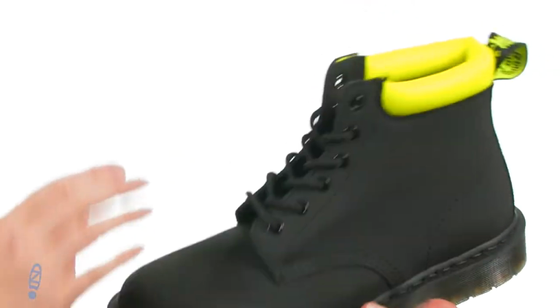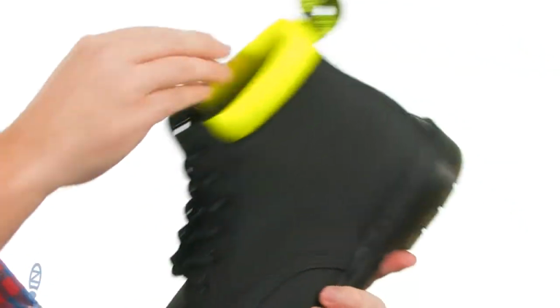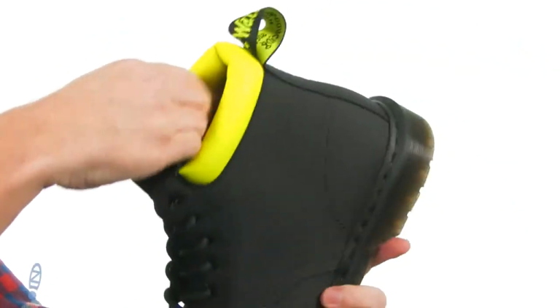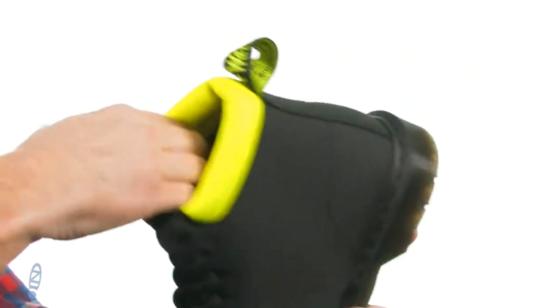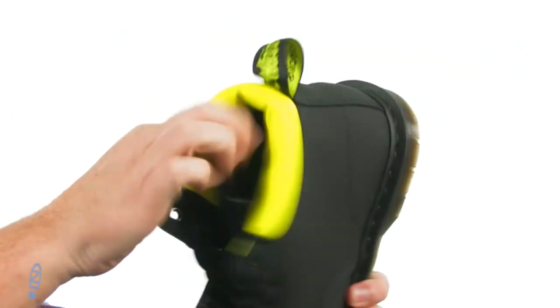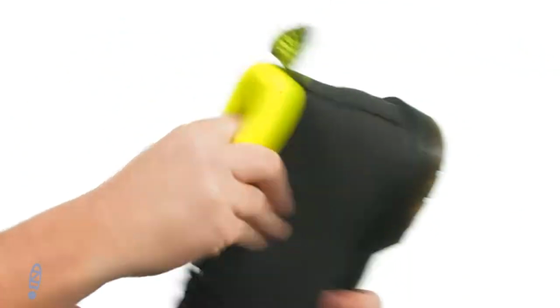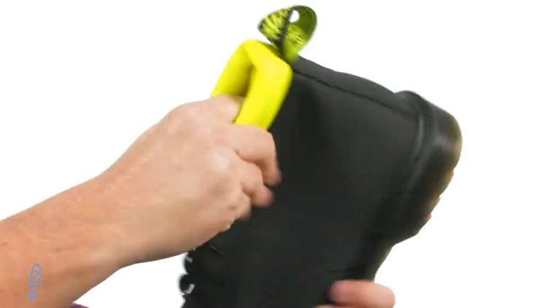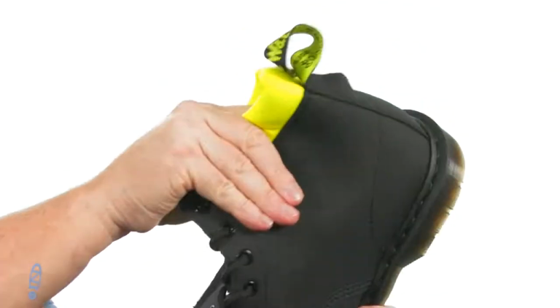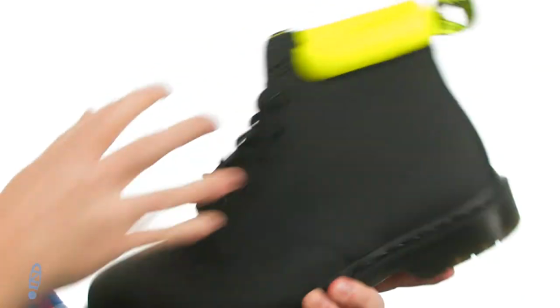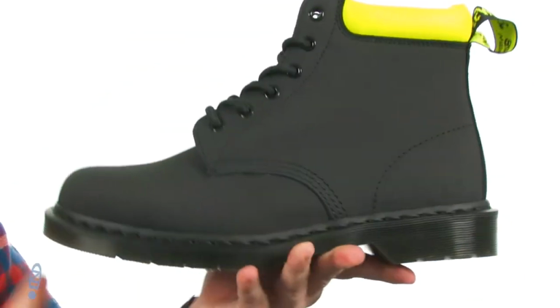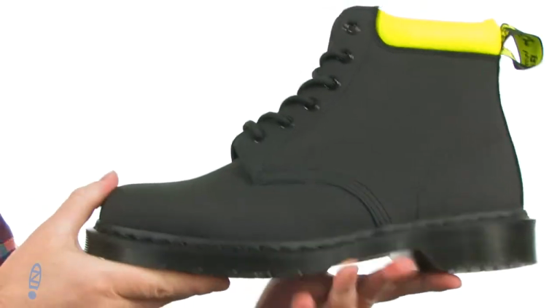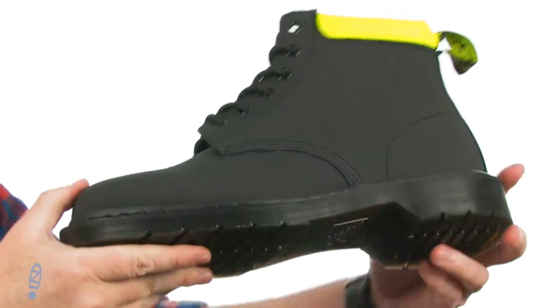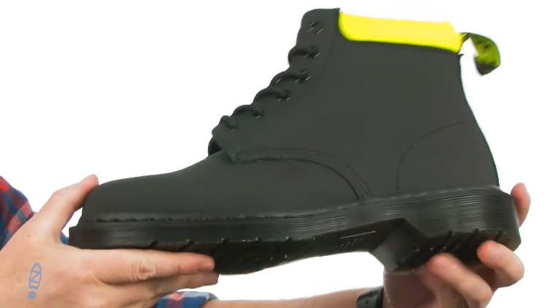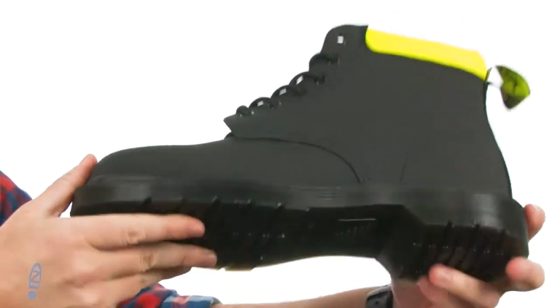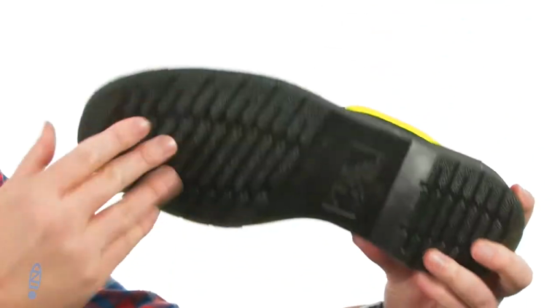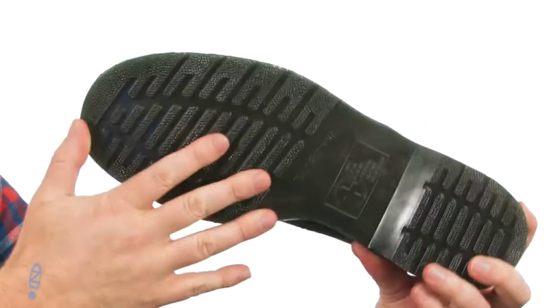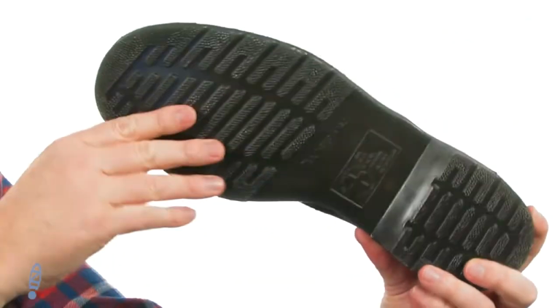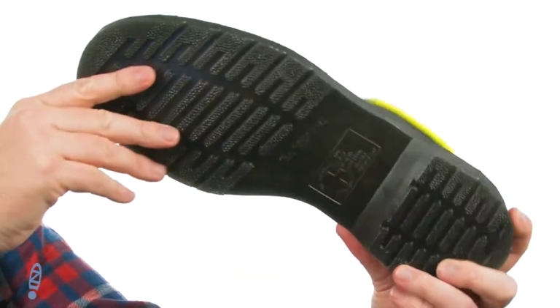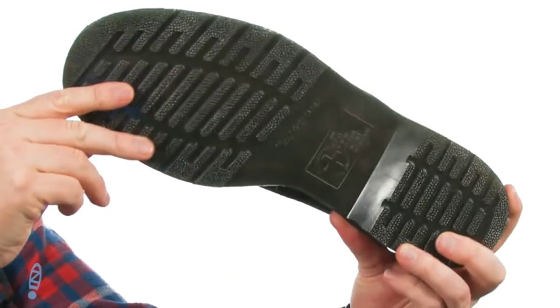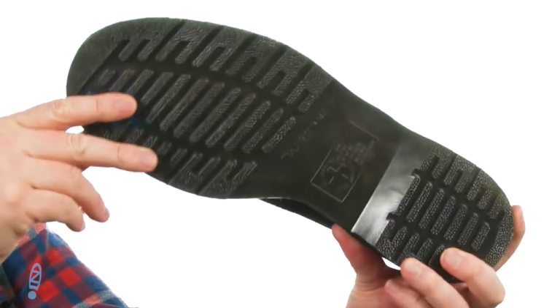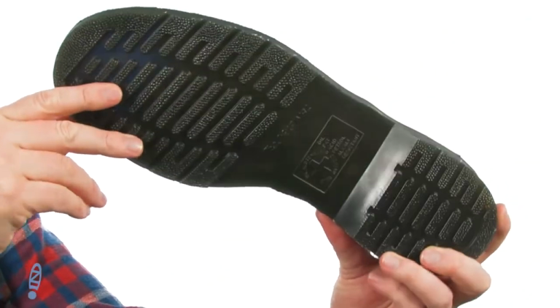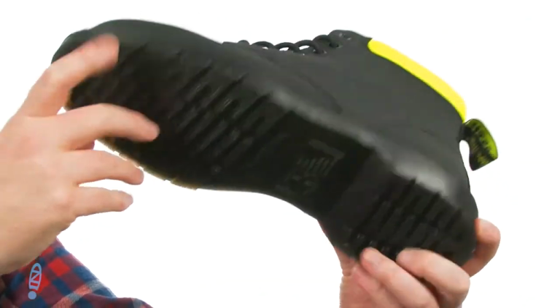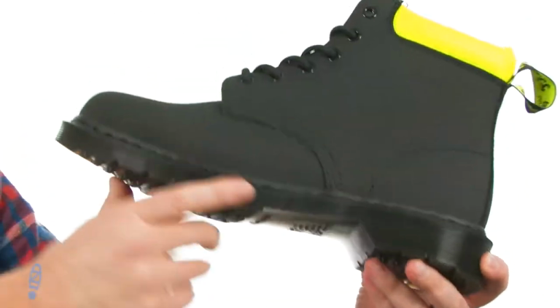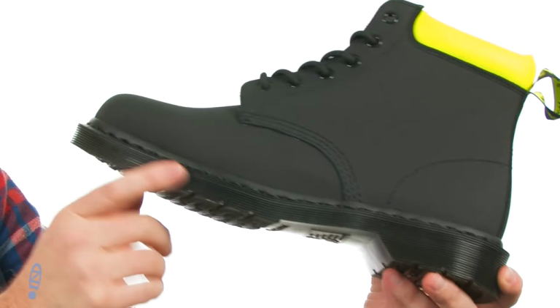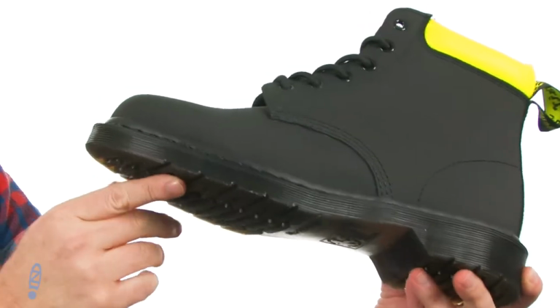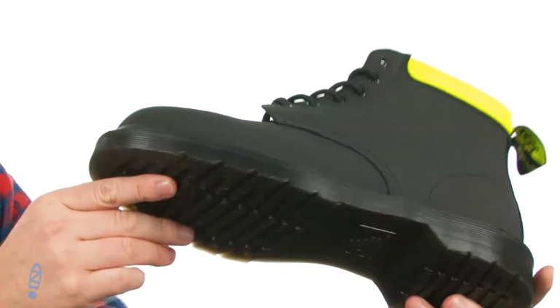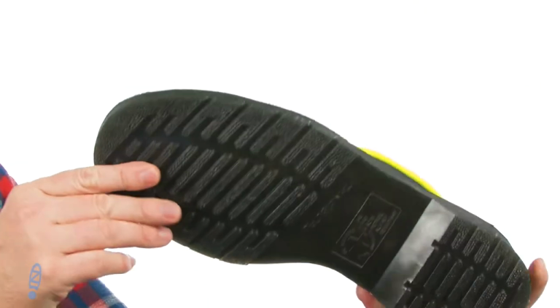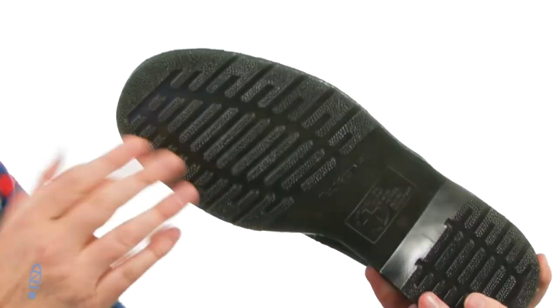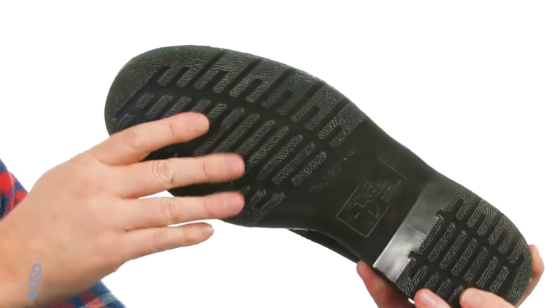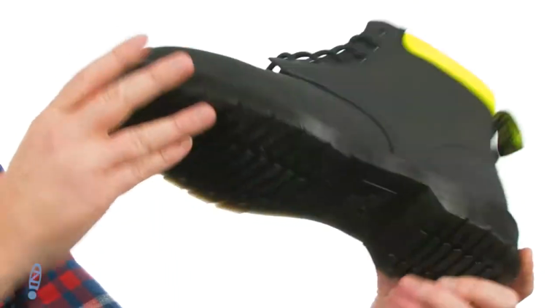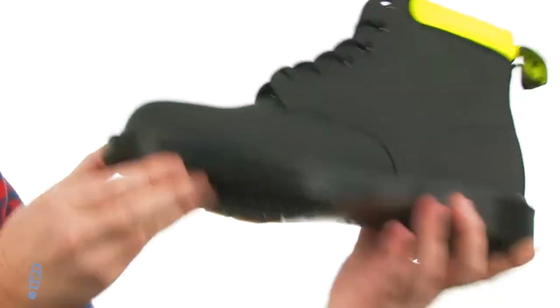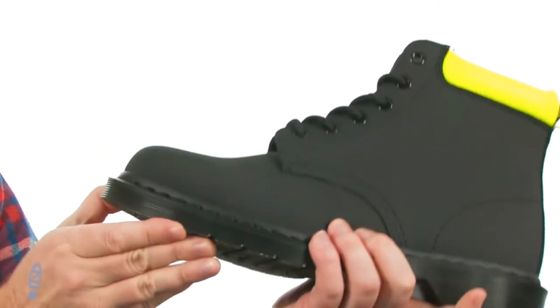There's plenty of padding throughout. You're gonna get nice mobility up around that ankle area. The original Doc Marten air cushion sole is down below — you got the groove sidewalls going on there, and it's gonna be oil and slip resistant.